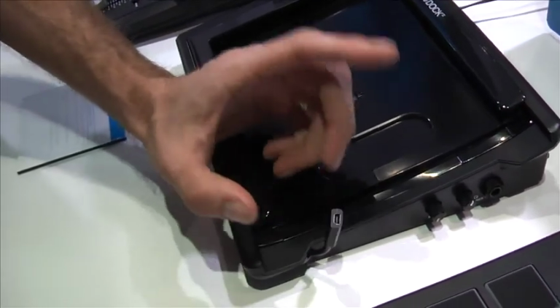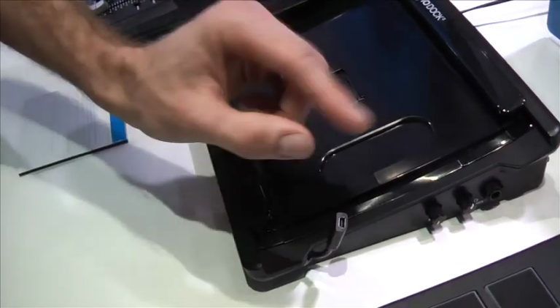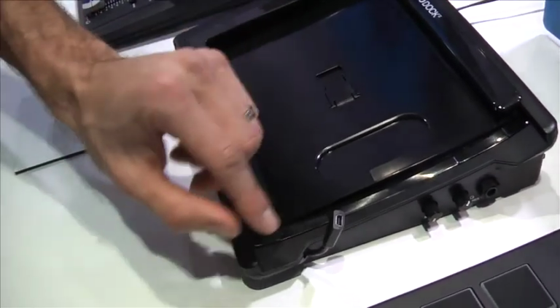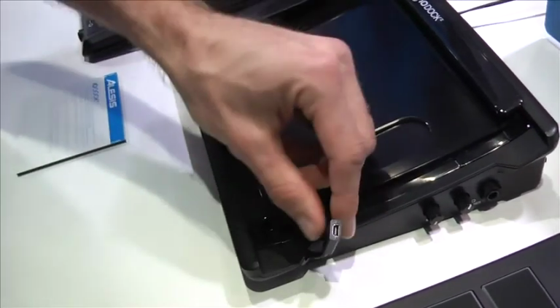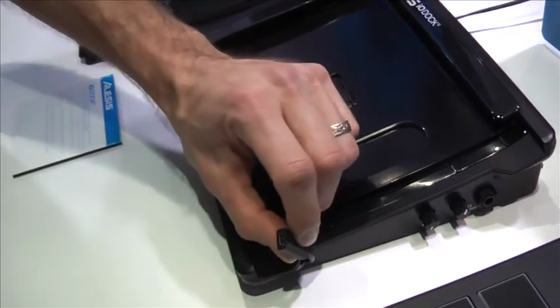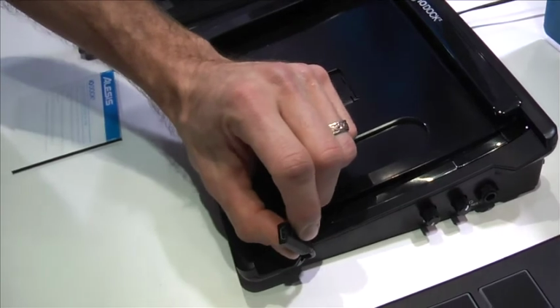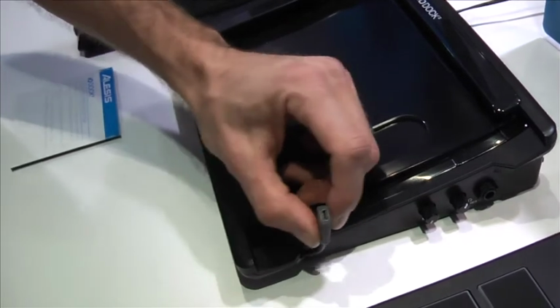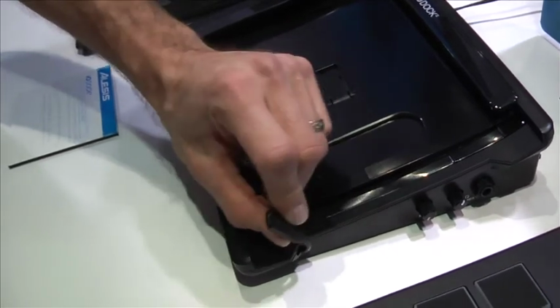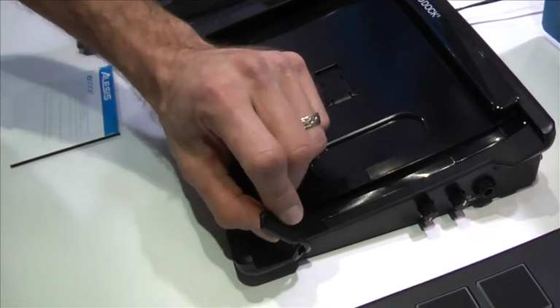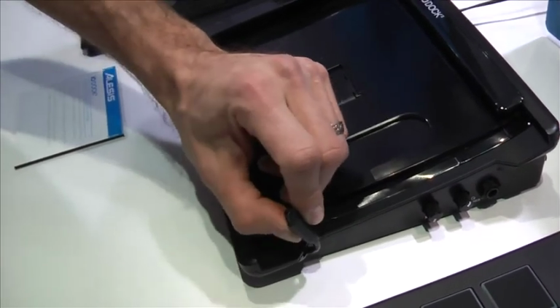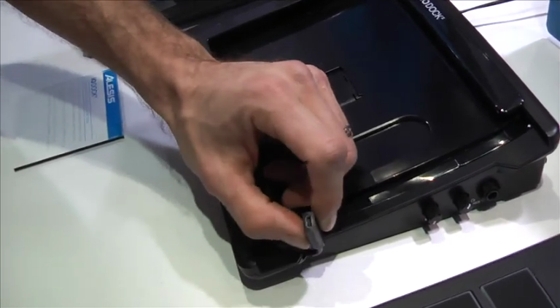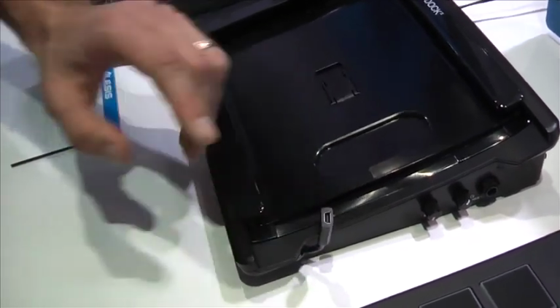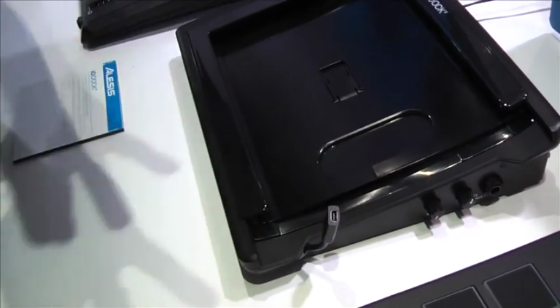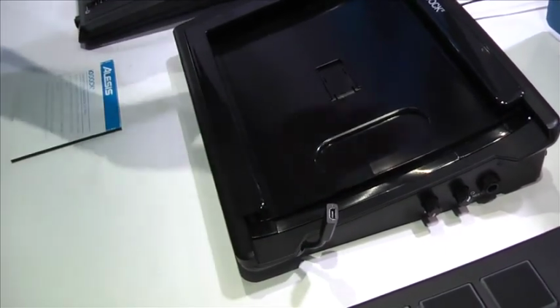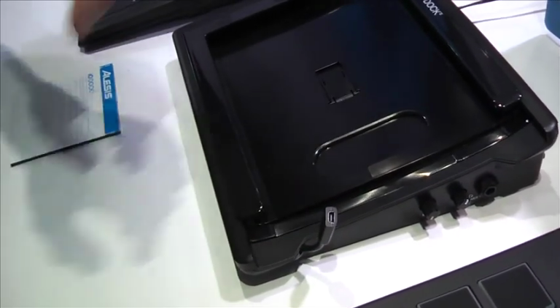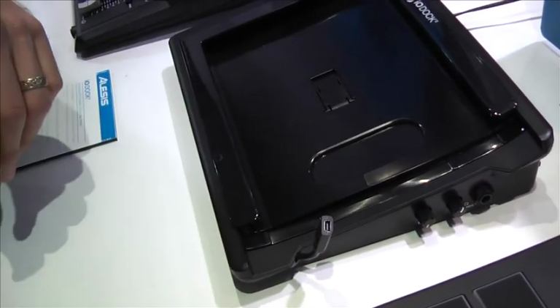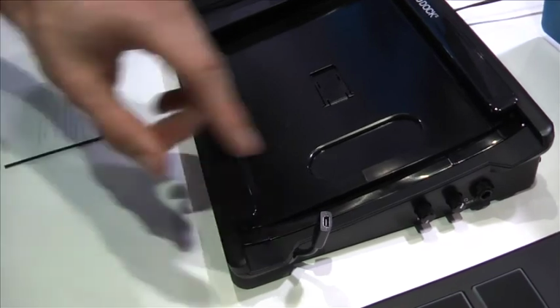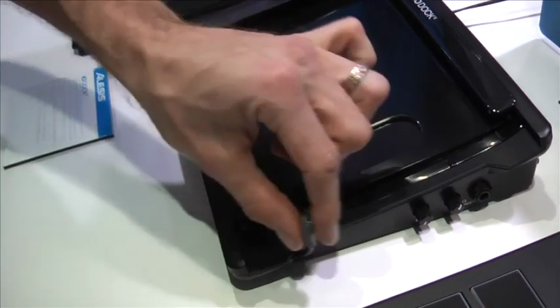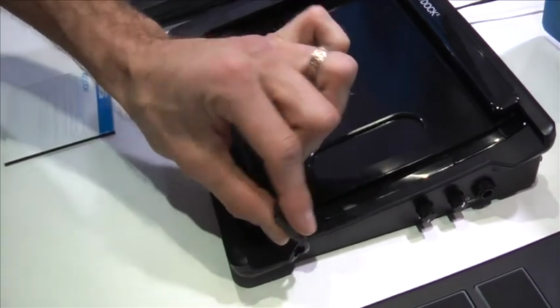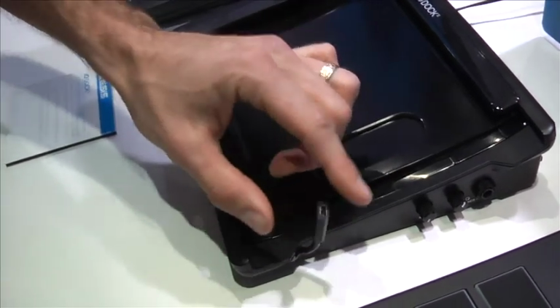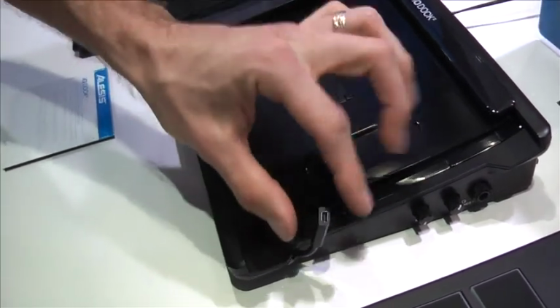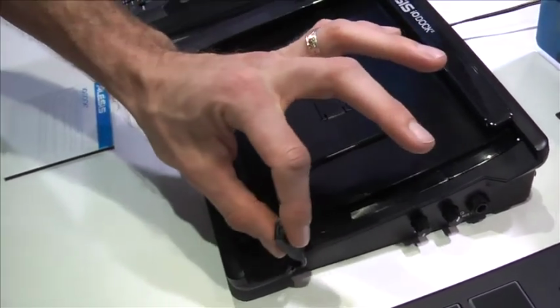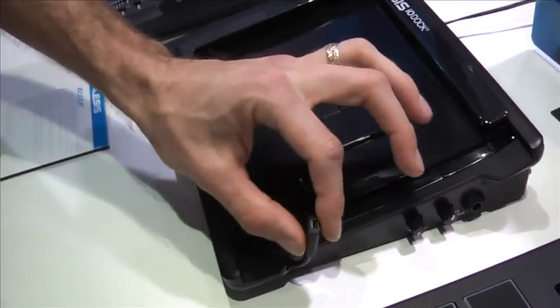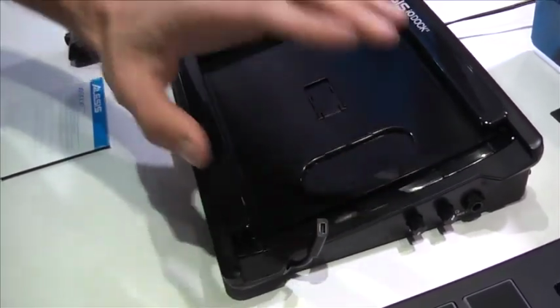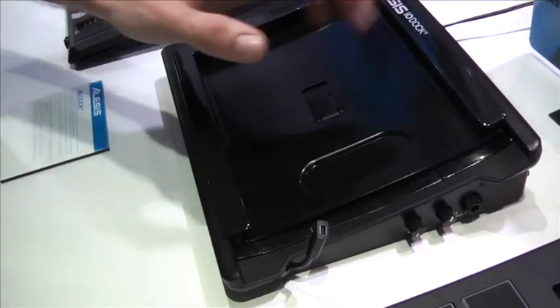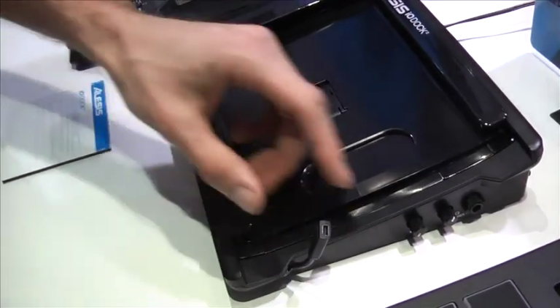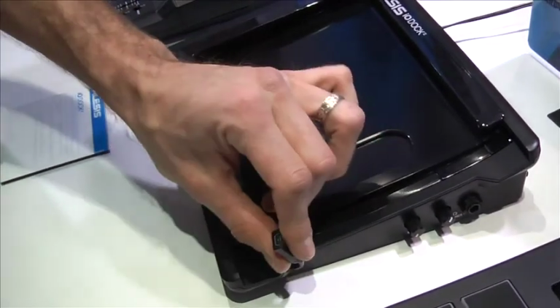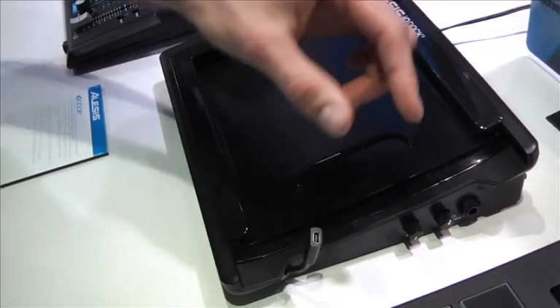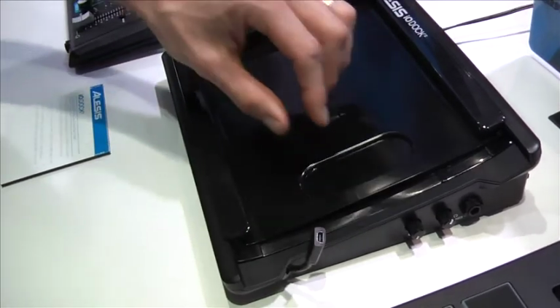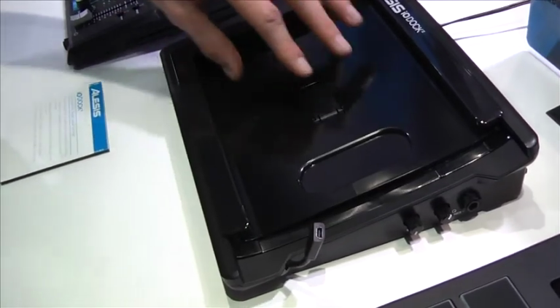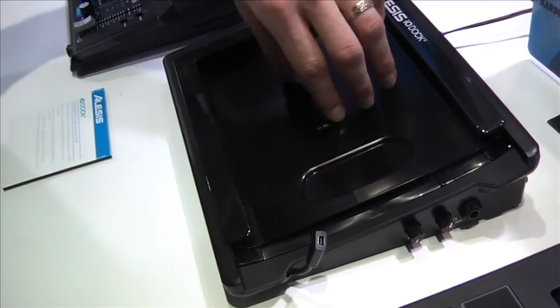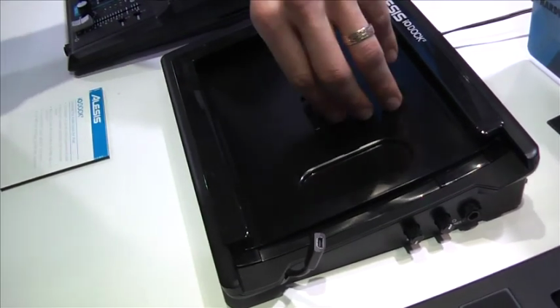It comes with a 30-pin adapter as well as a lightning connection, so no matter what iPad you're using, you can connect it right away, and it will also accommodate future iPad connections if that's the case.